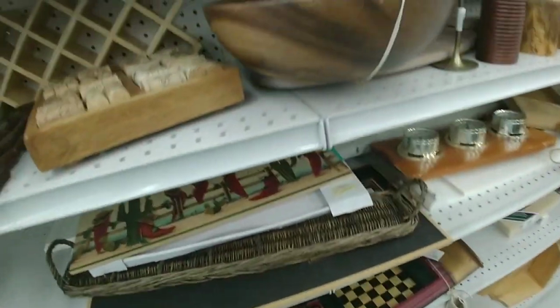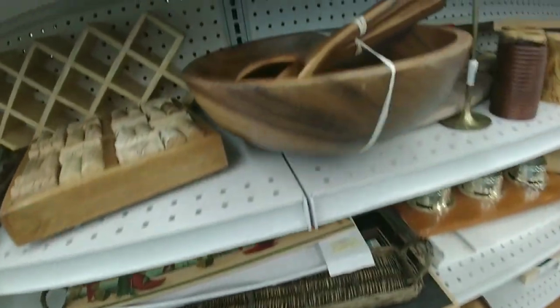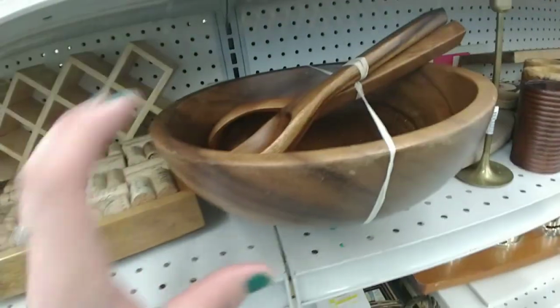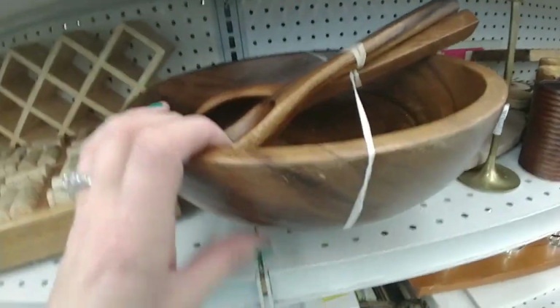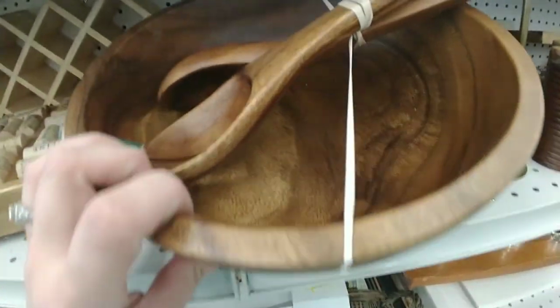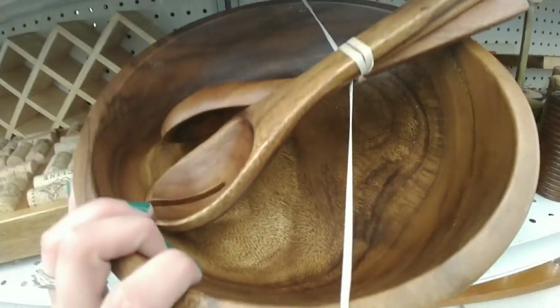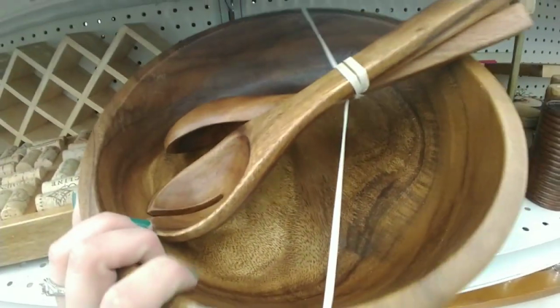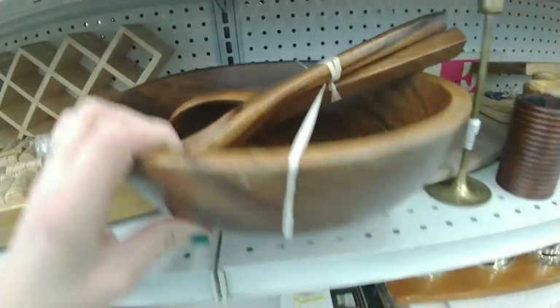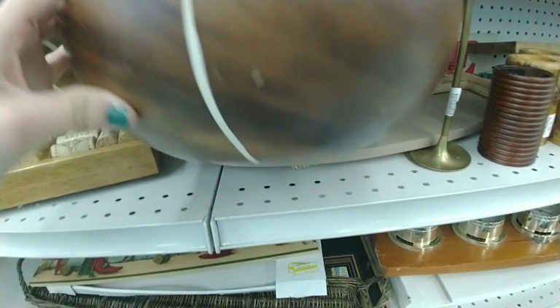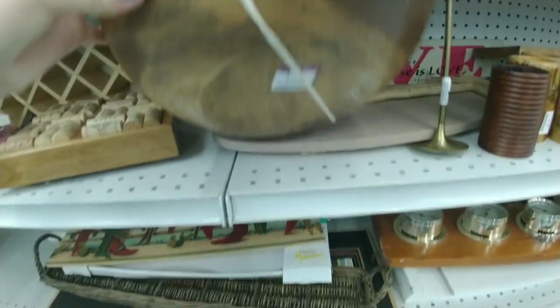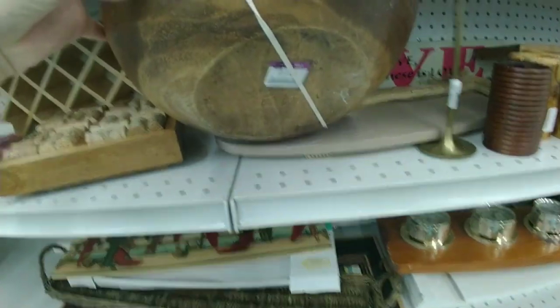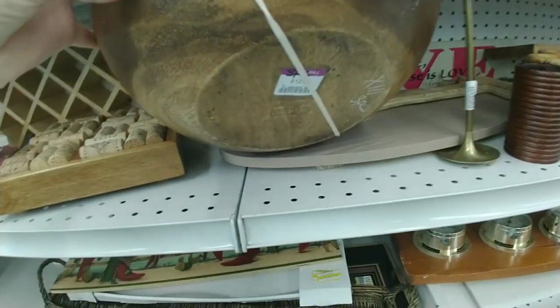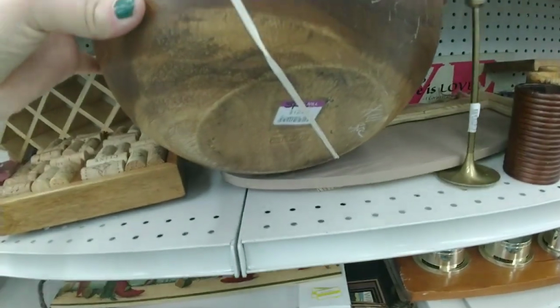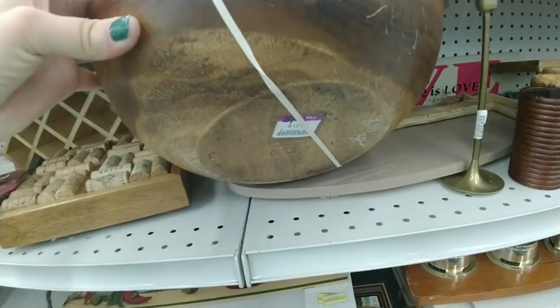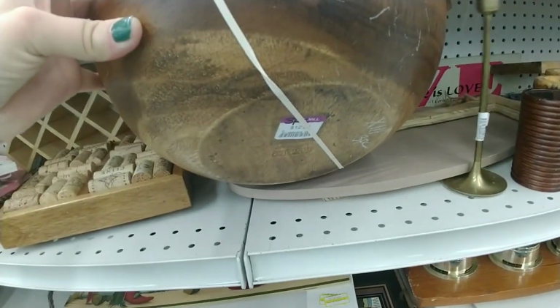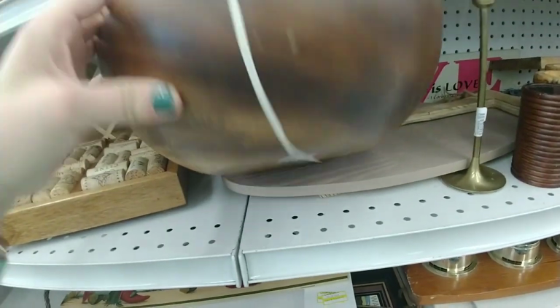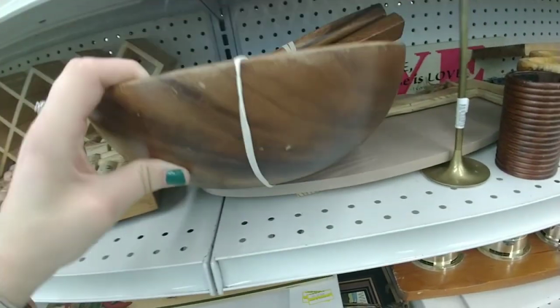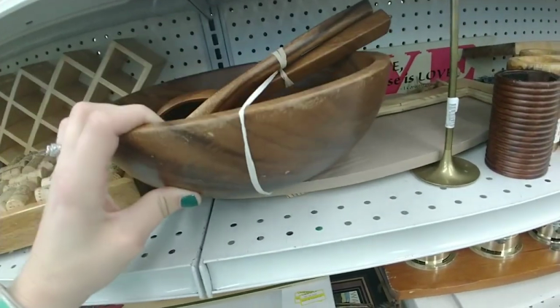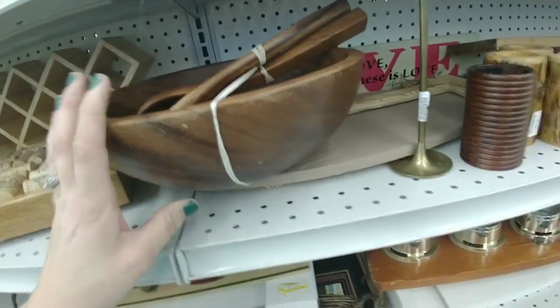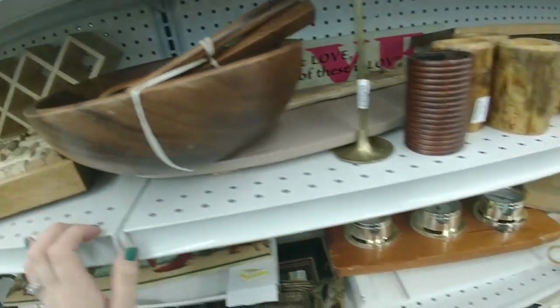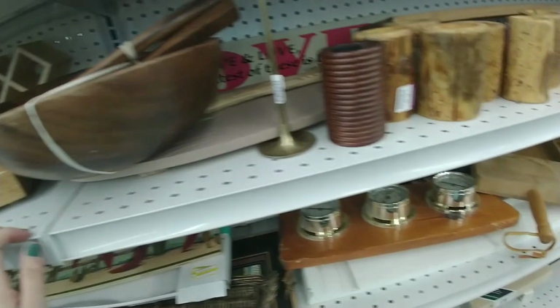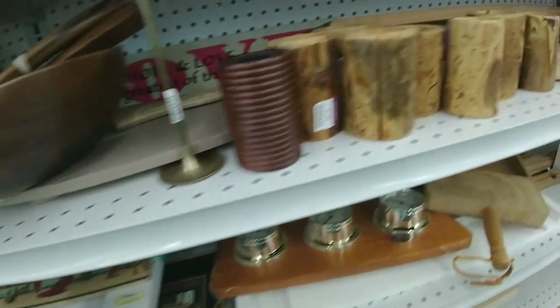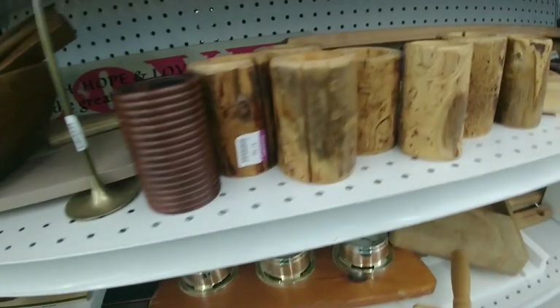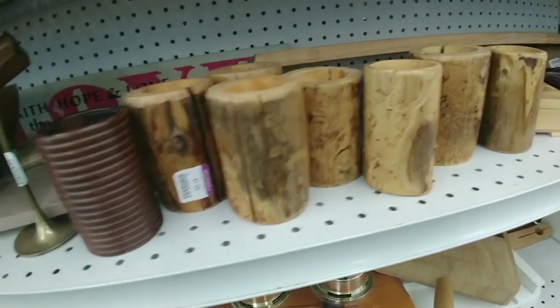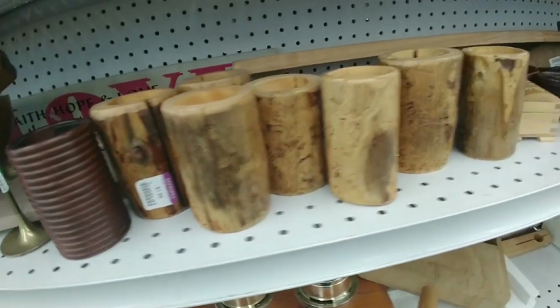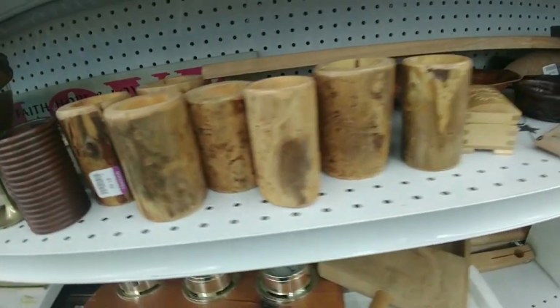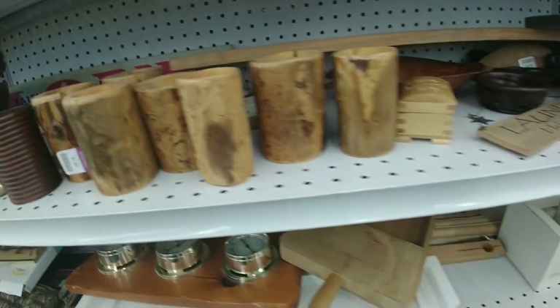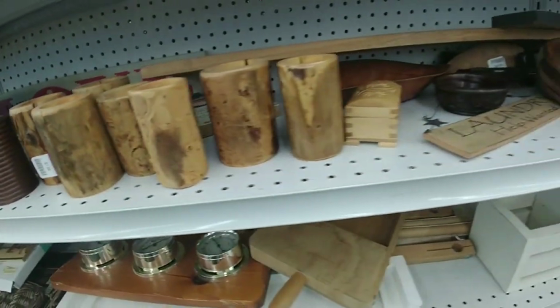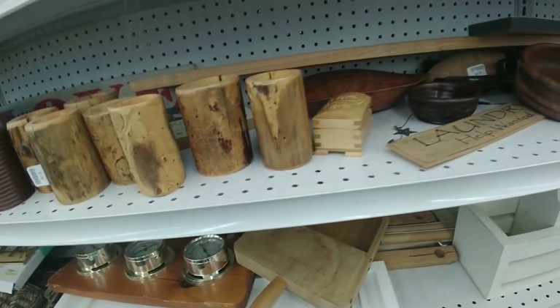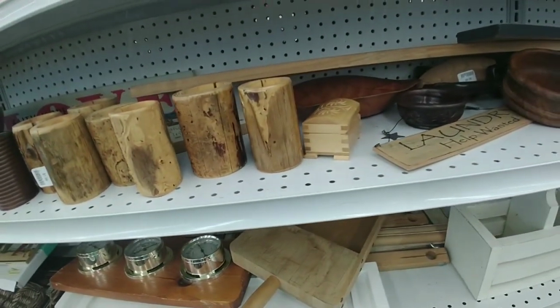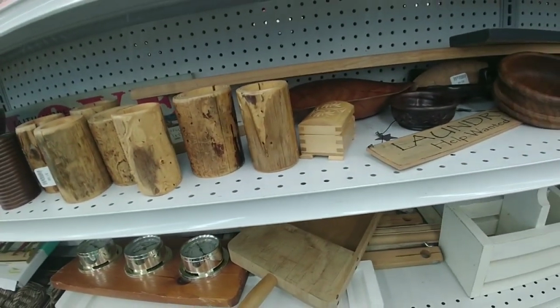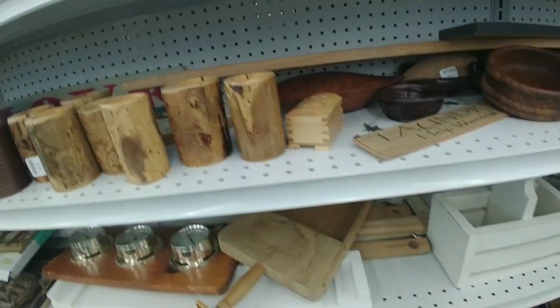There was a heavy-duty wood salad bowl that would have been perfect for someone, and a lot of wood crafty items throughout that section.